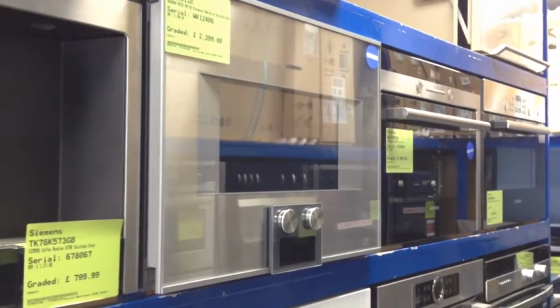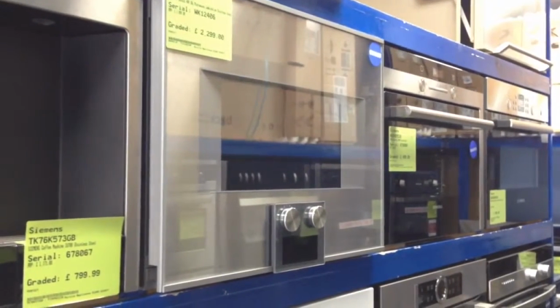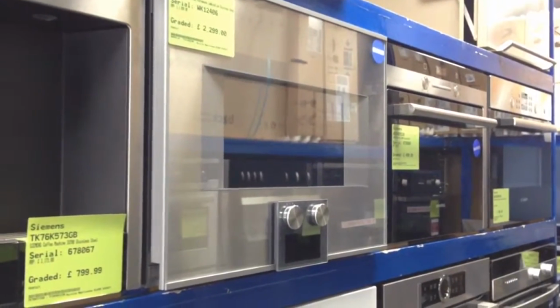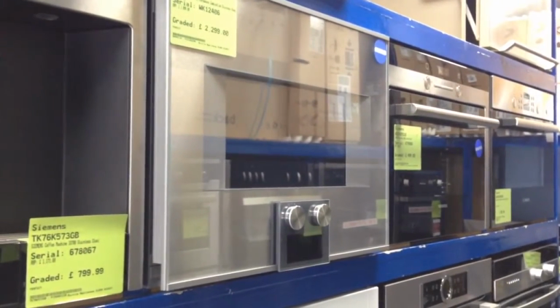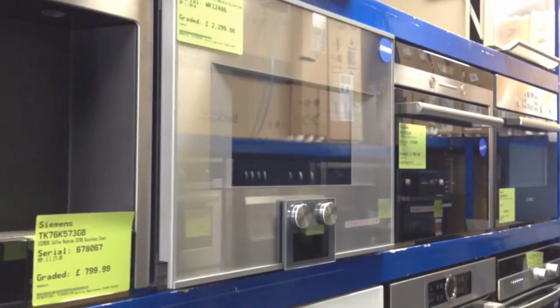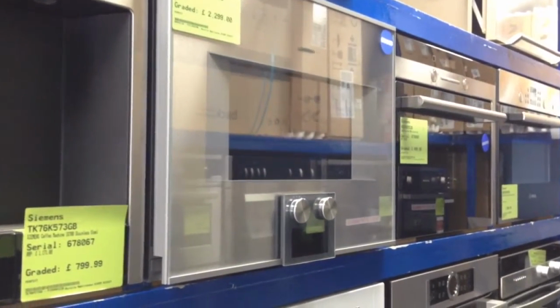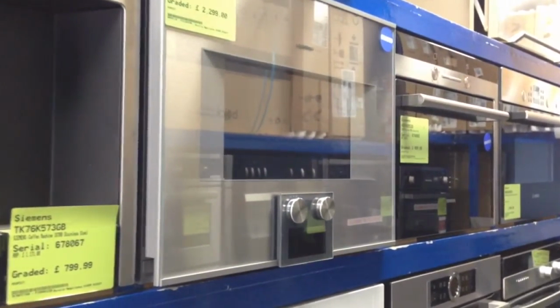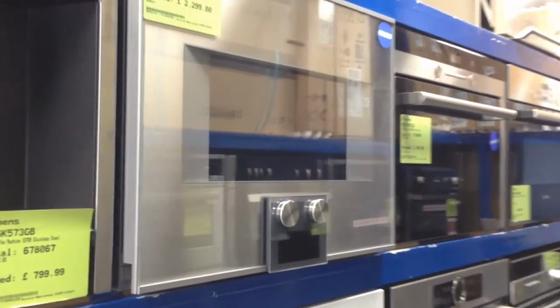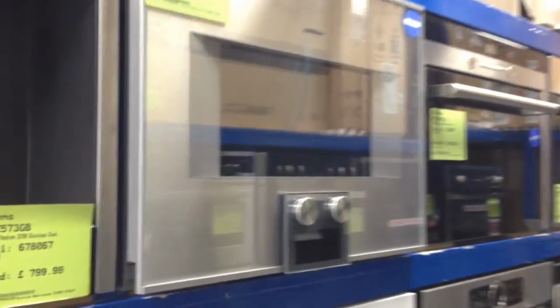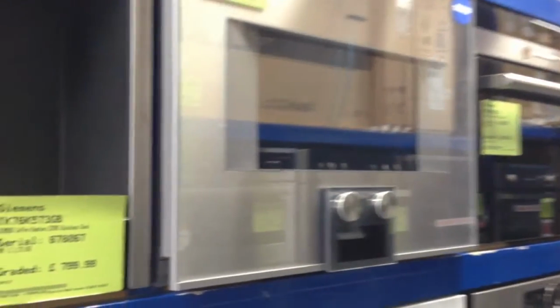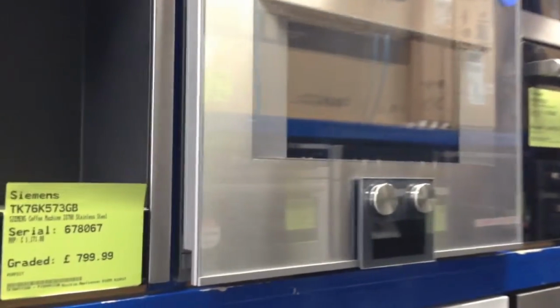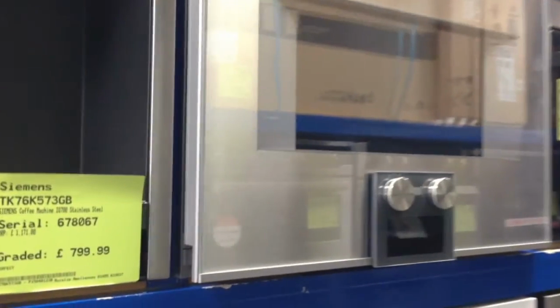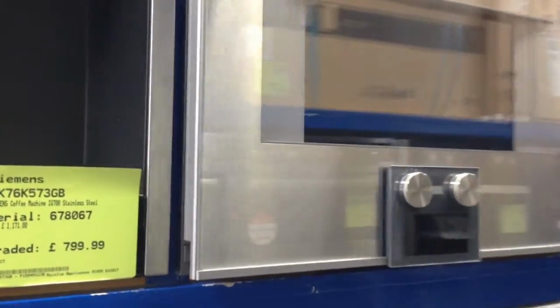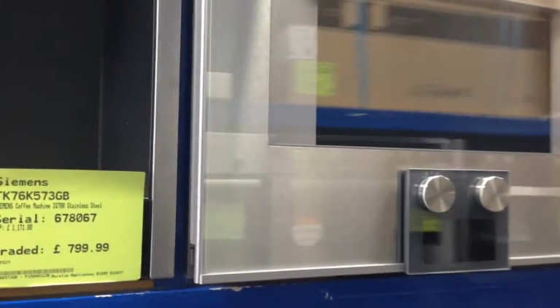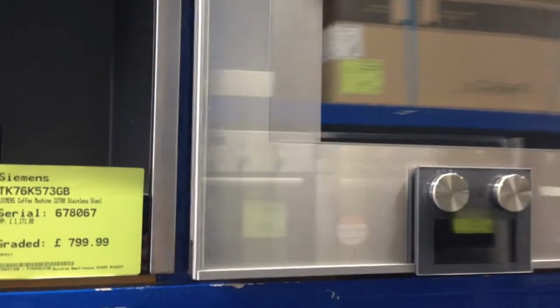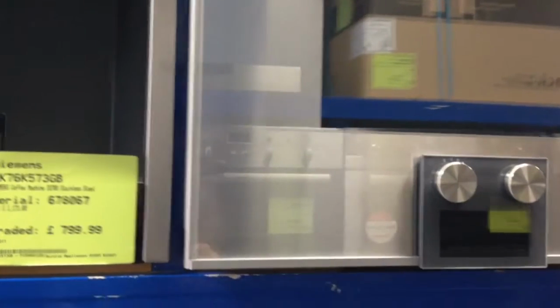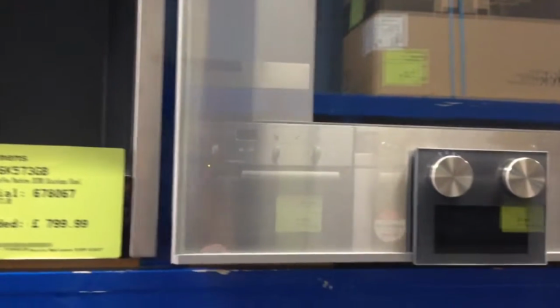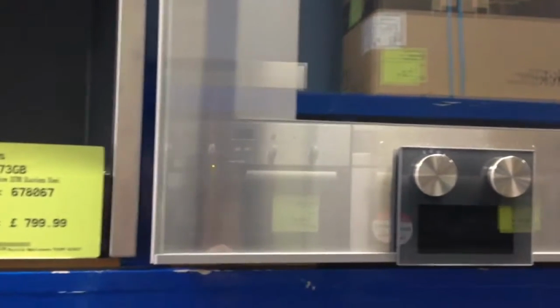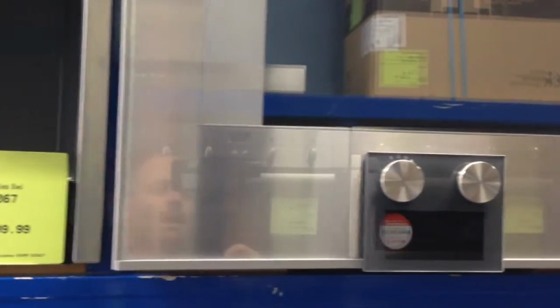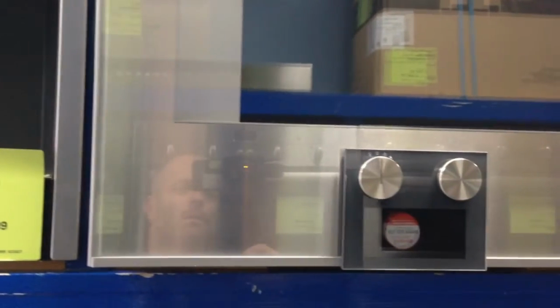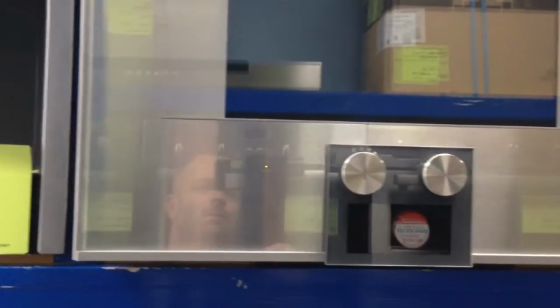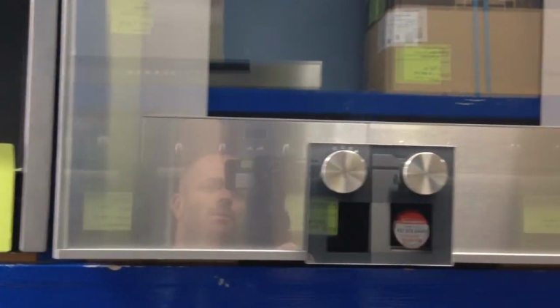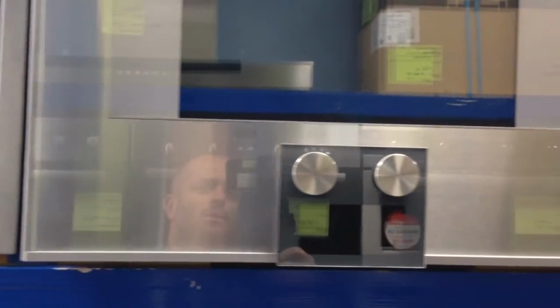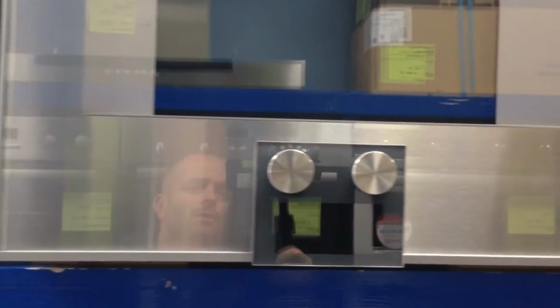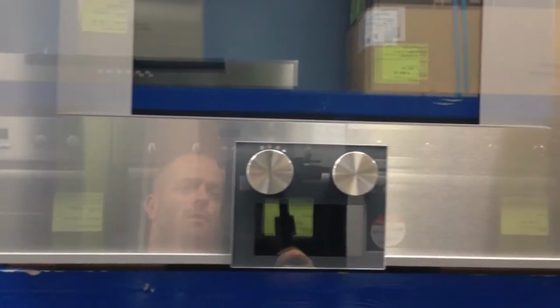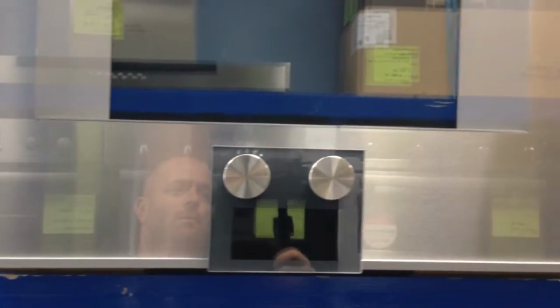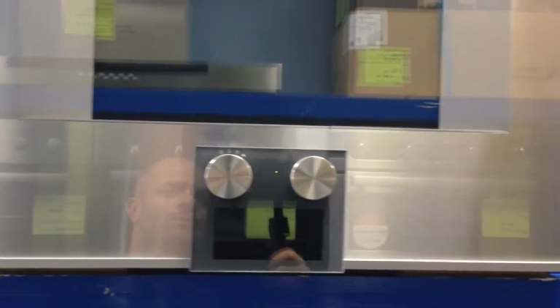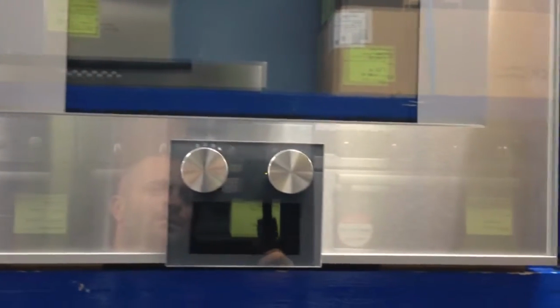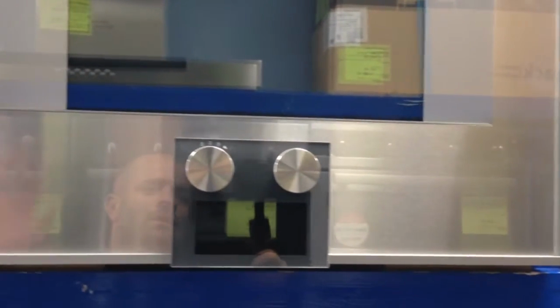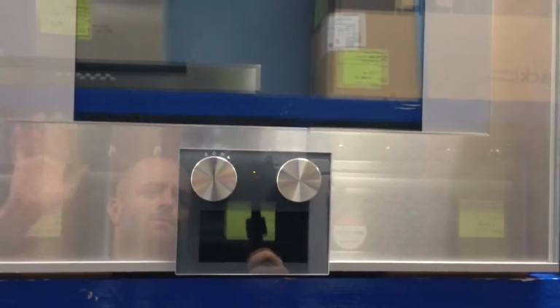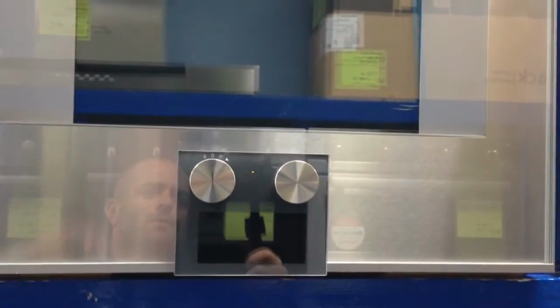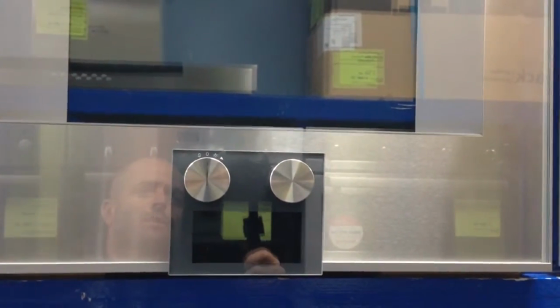Hi and thanks for visiting the Rice Tip Appliances YouTube channel. This video is on a Gaggenau item that we've got in stock at the moment. Hi, that's me in the reflection.